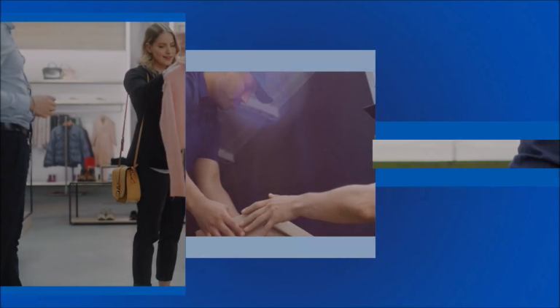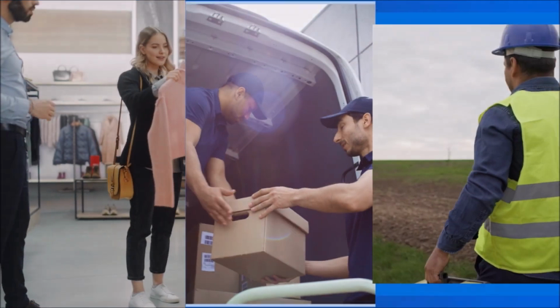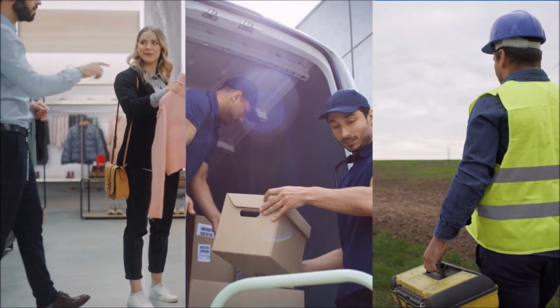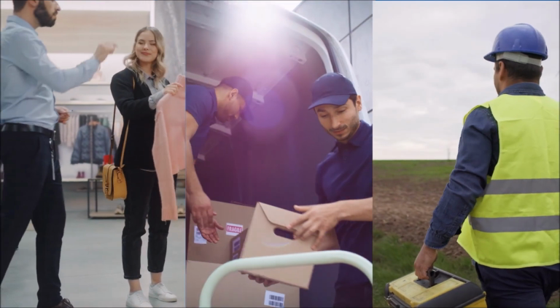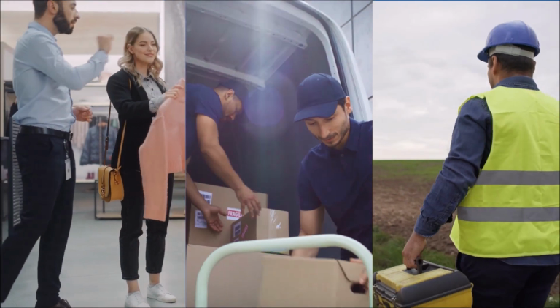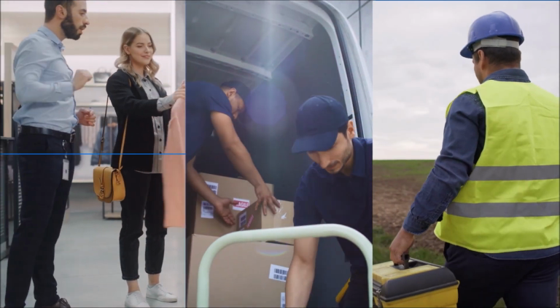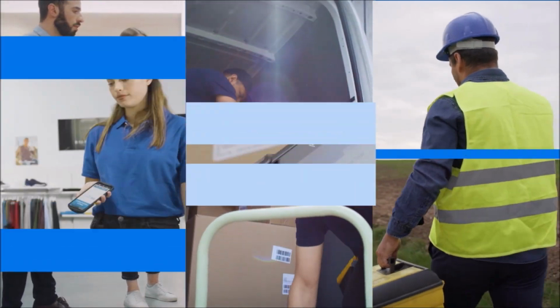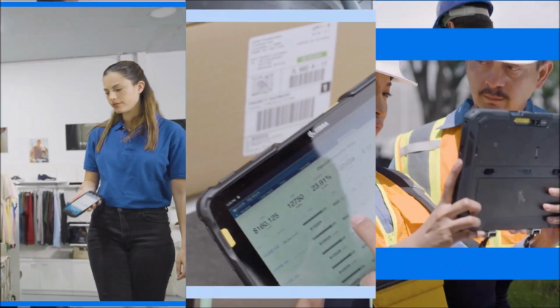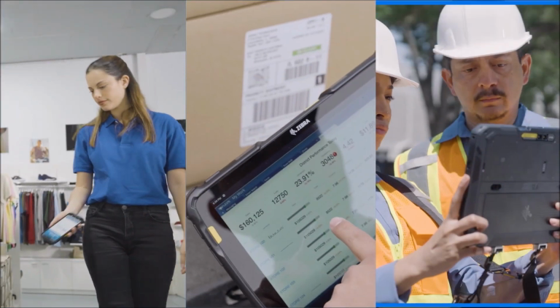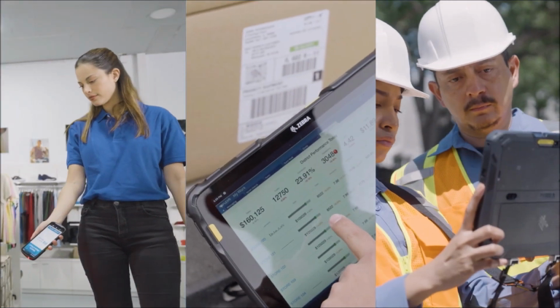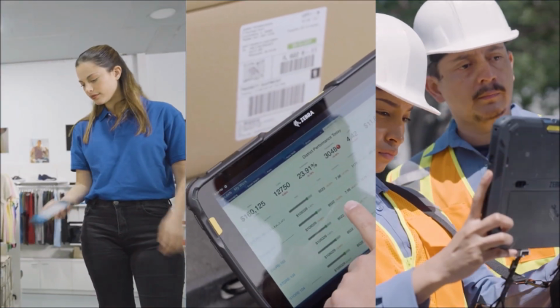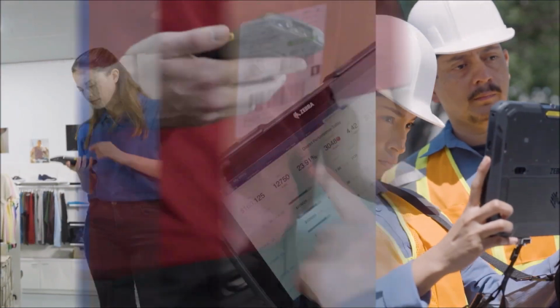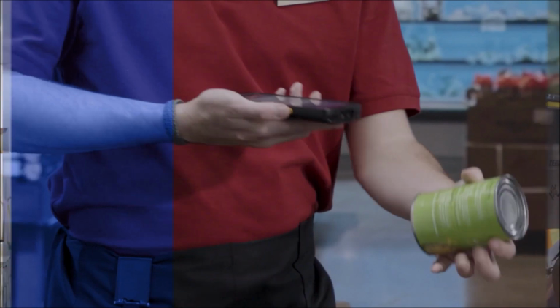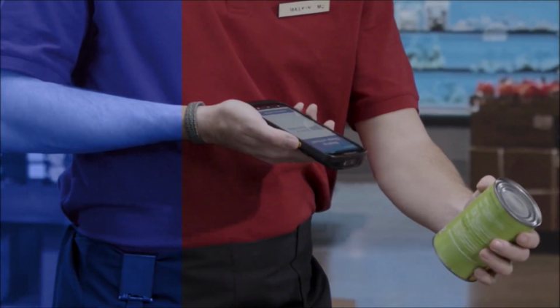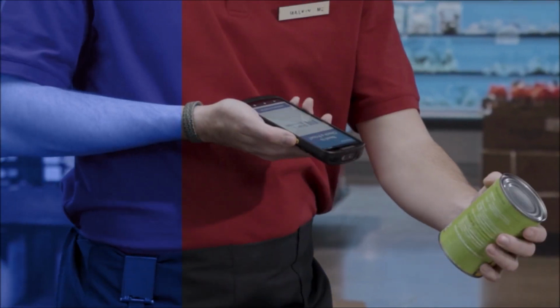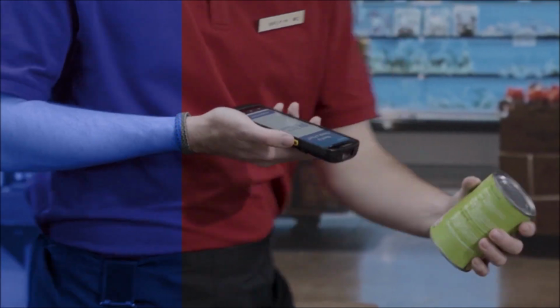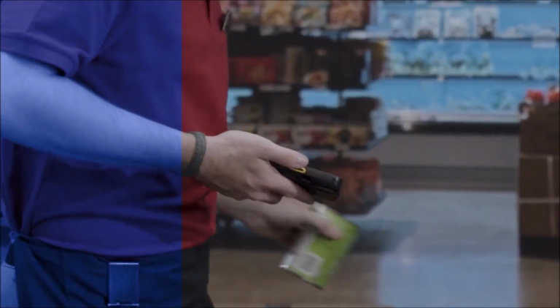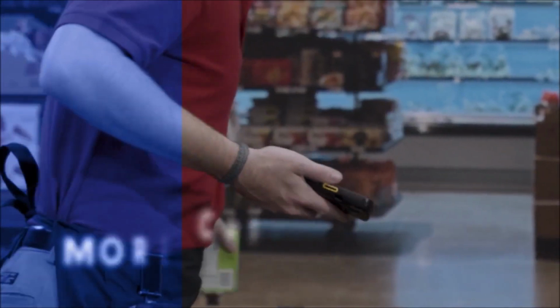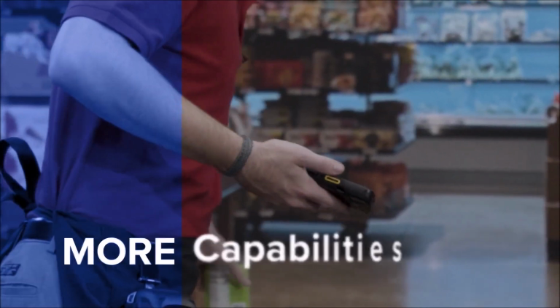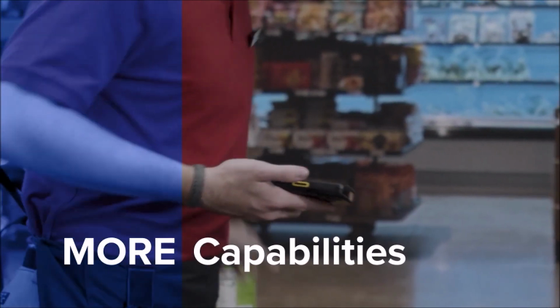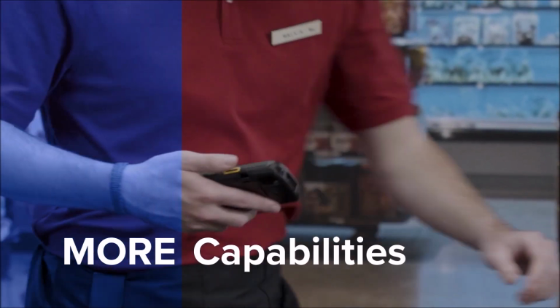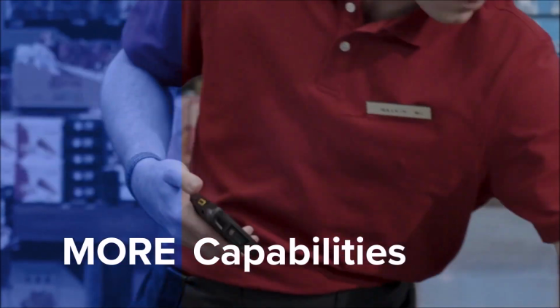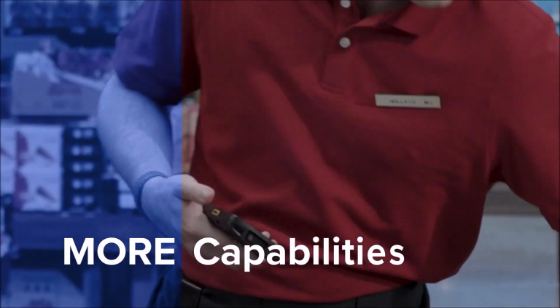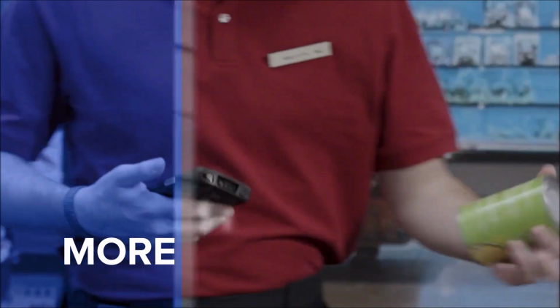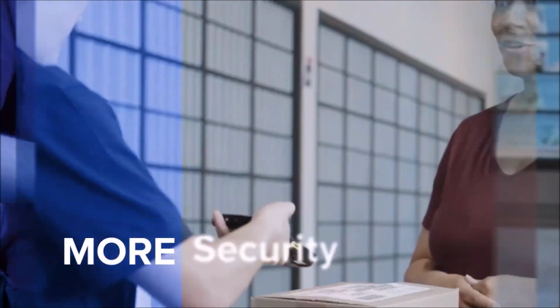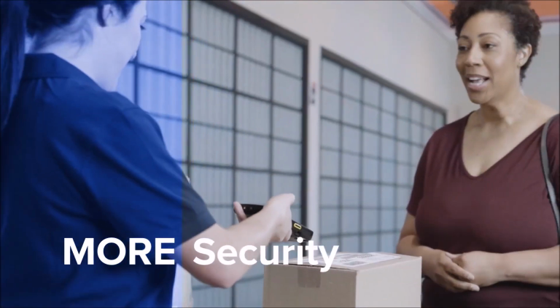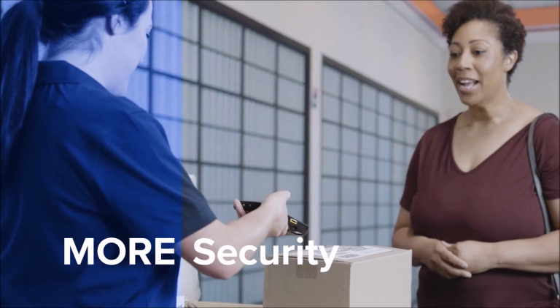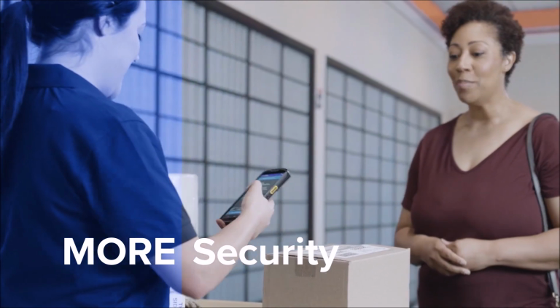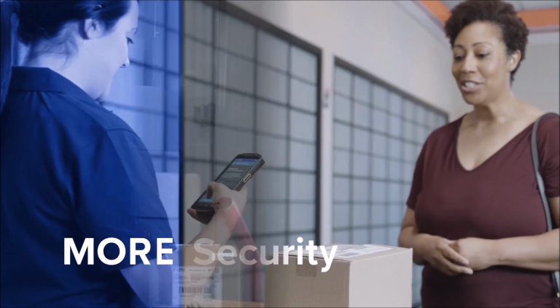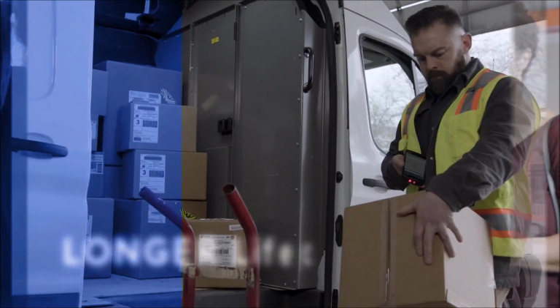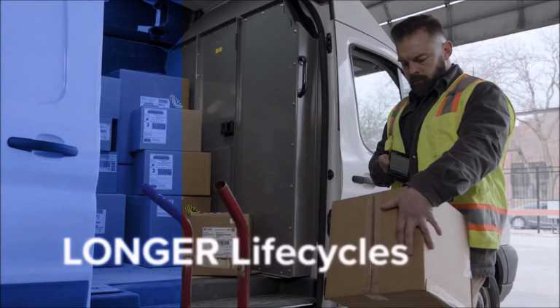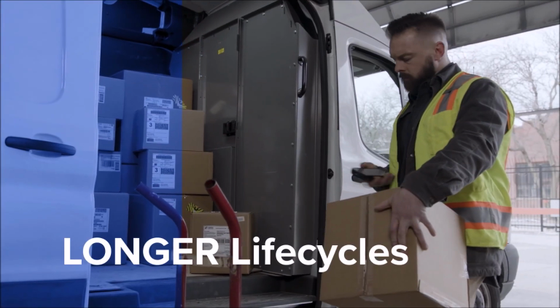As technology advances, so does the need for devices that can keep up. Customers today are asking for more capabilities, more security, and longer life cycles.